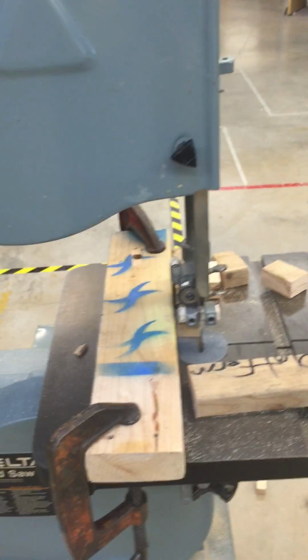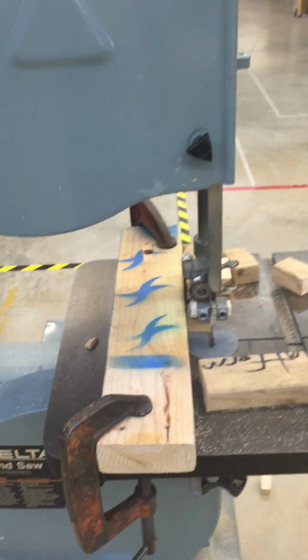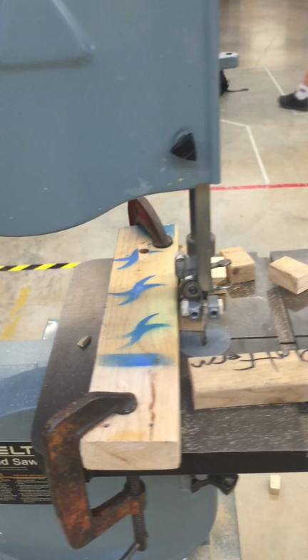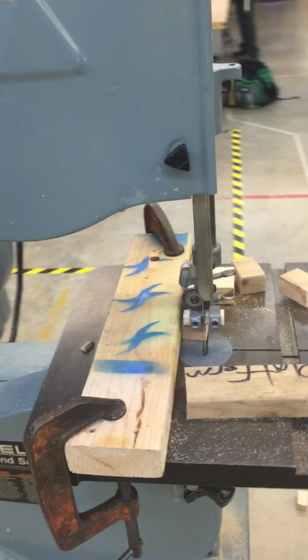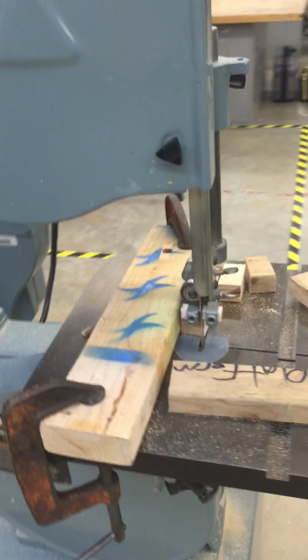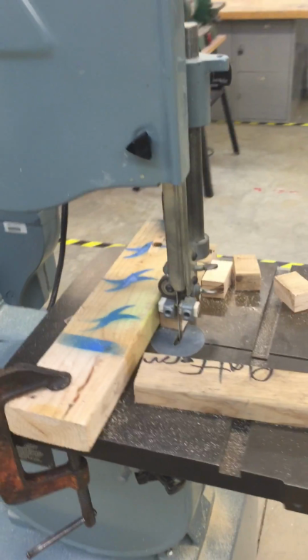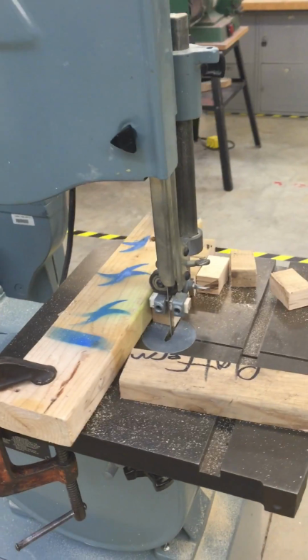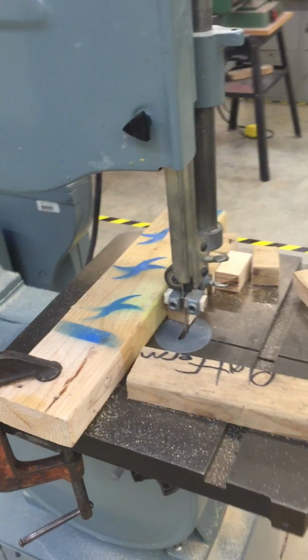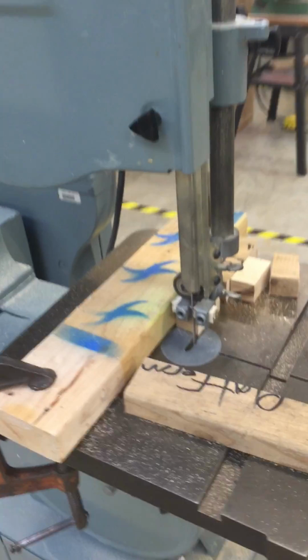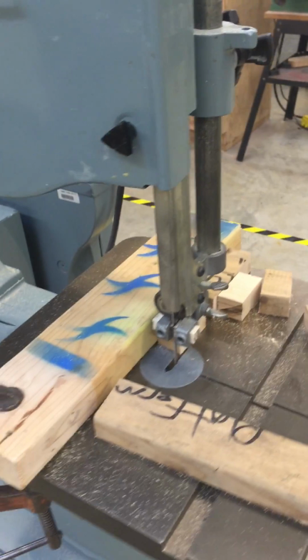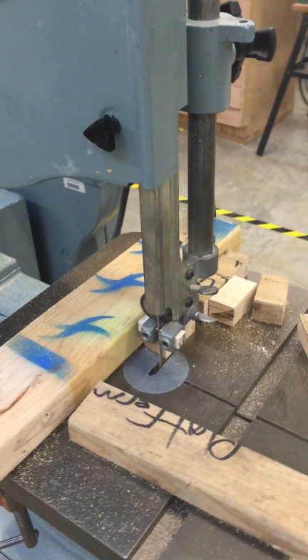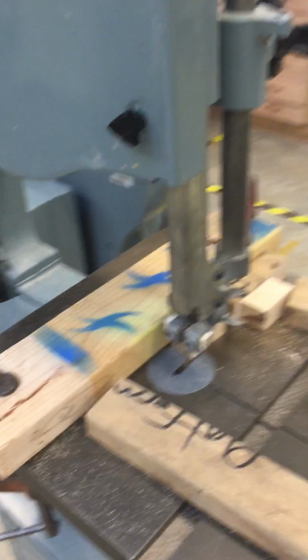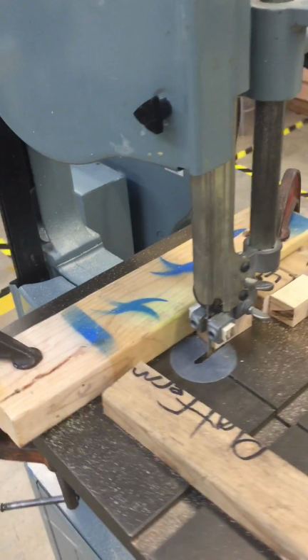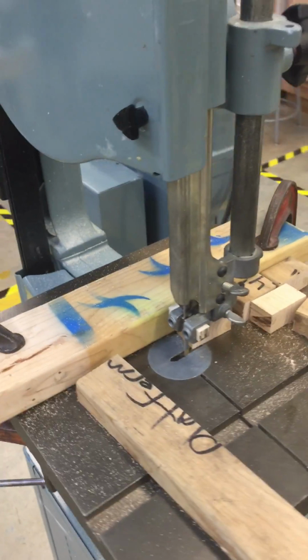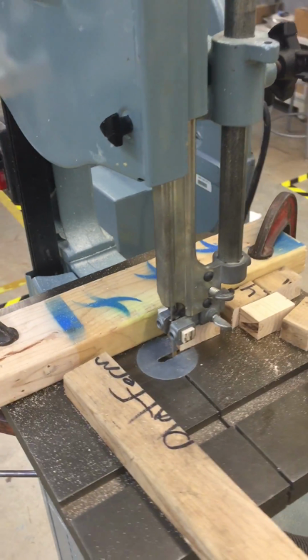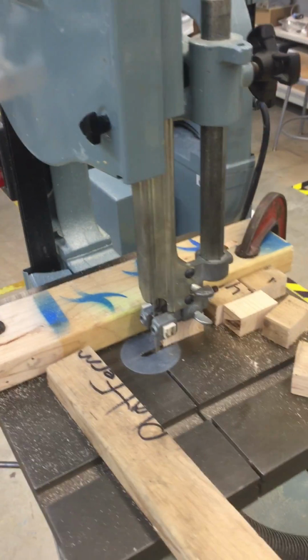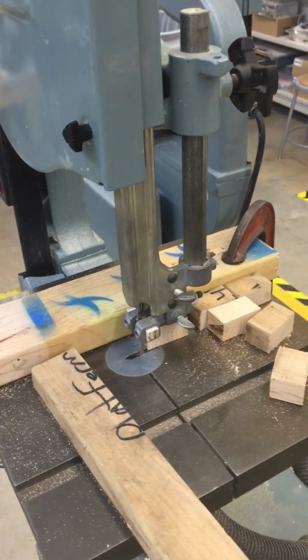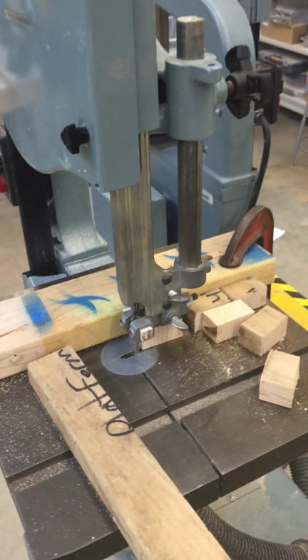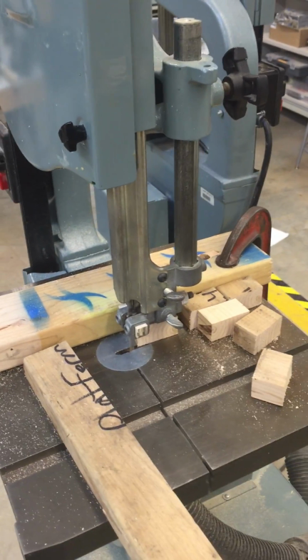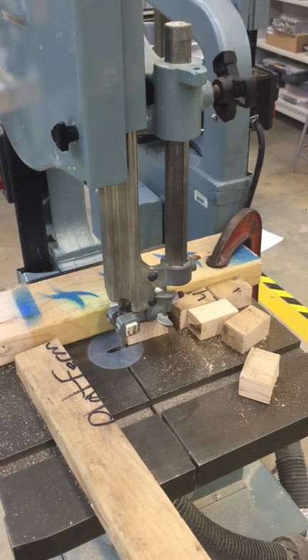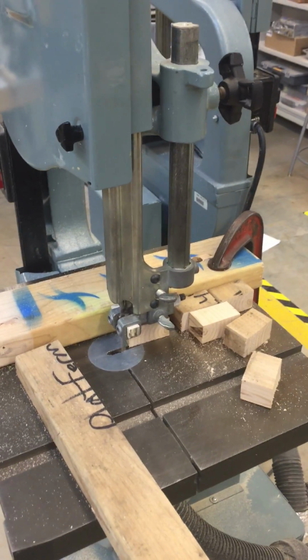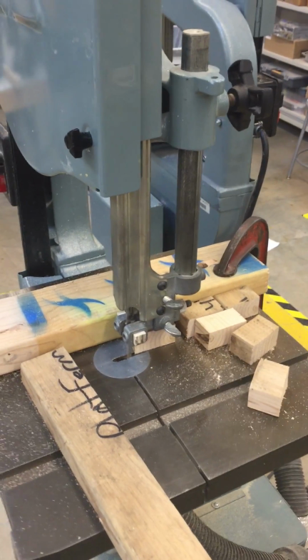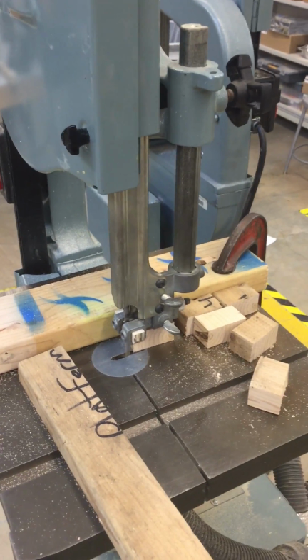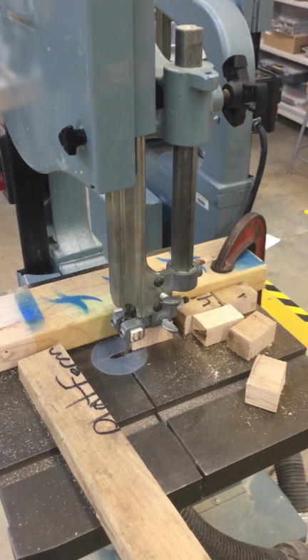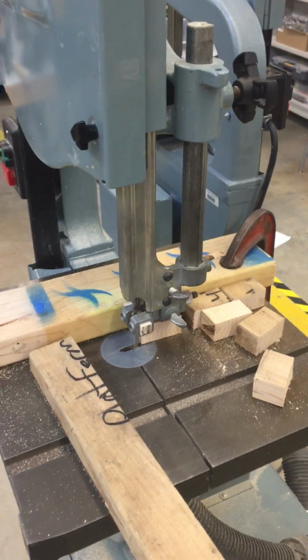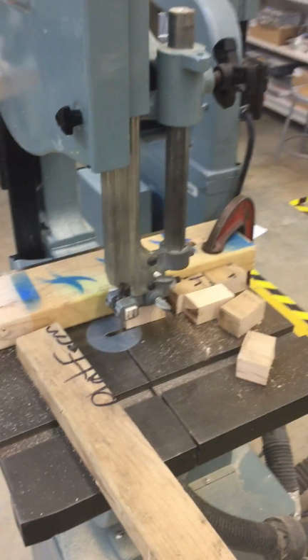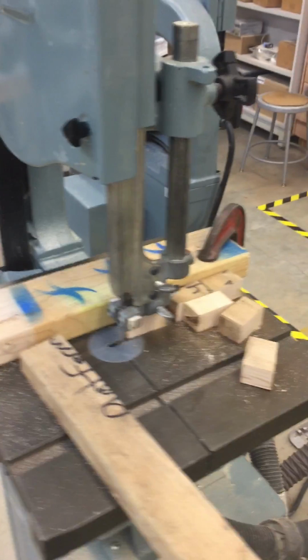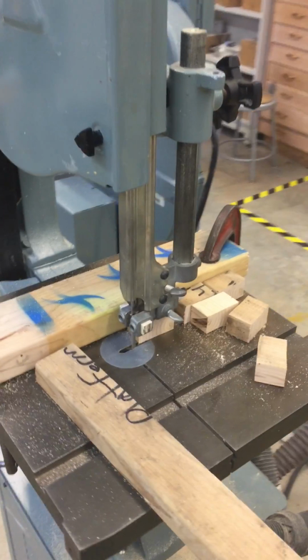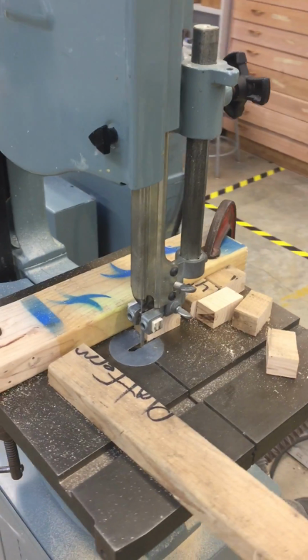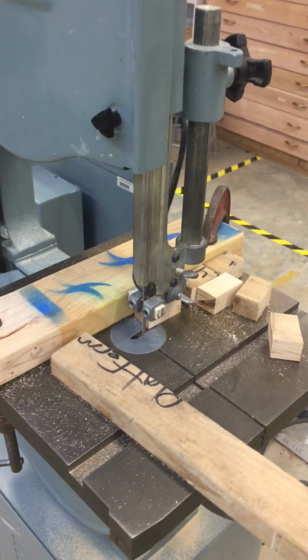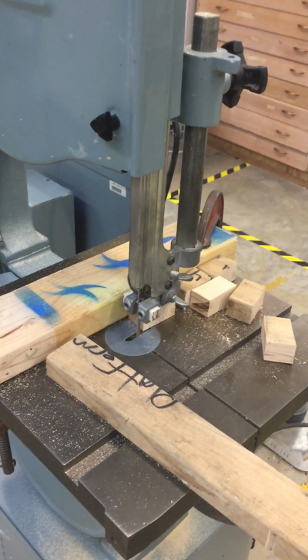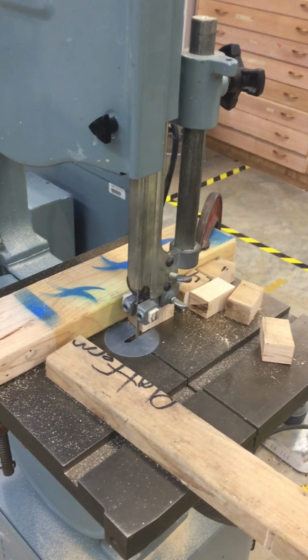Alright guys, thanks for watching, and be sure to check out the video on the different parts of the bandsaw because that'll be on the test too. Good luck!